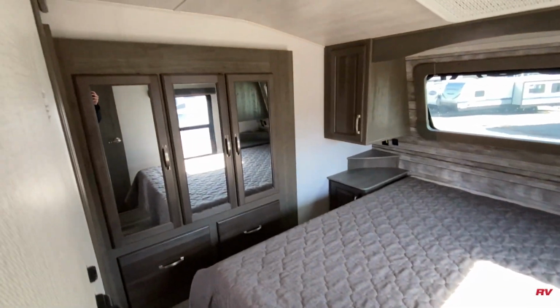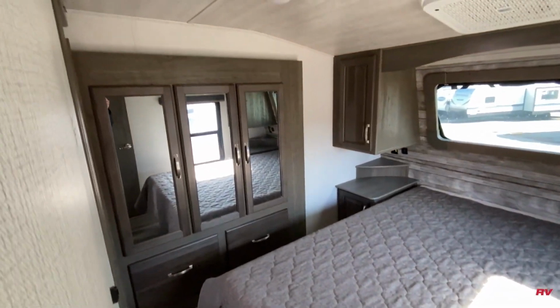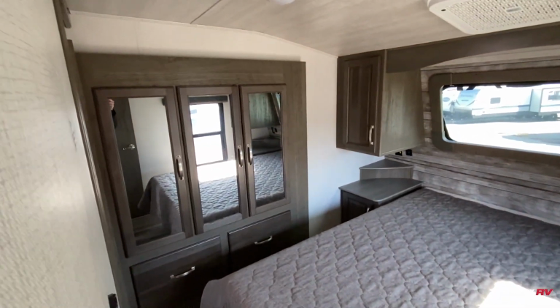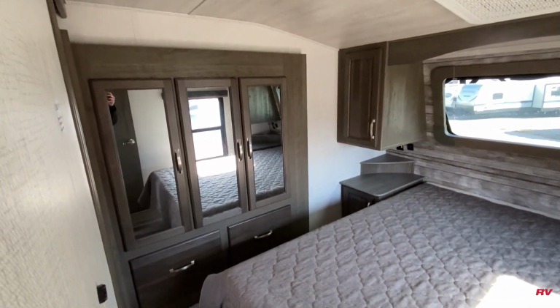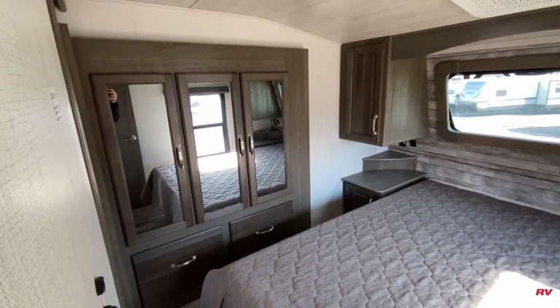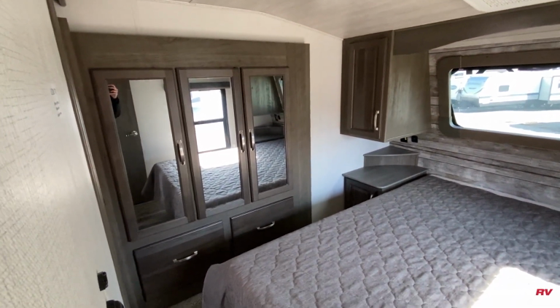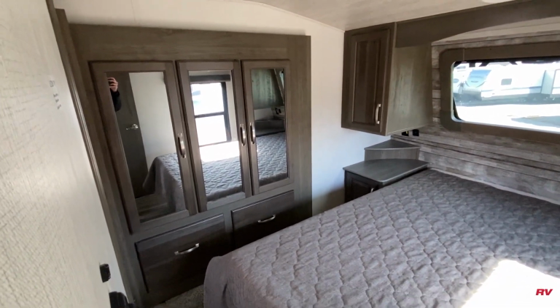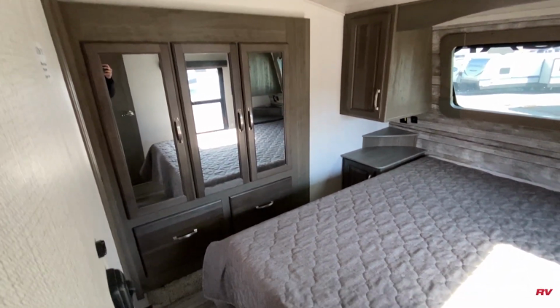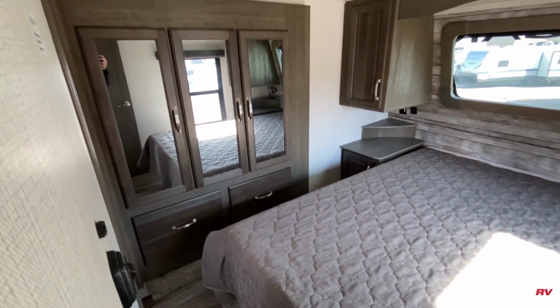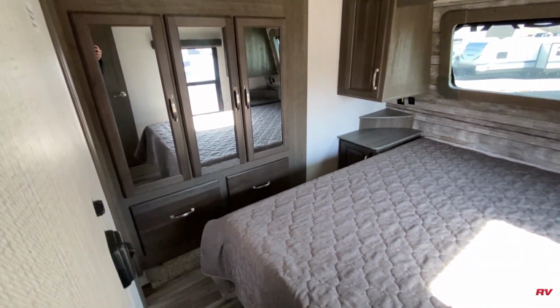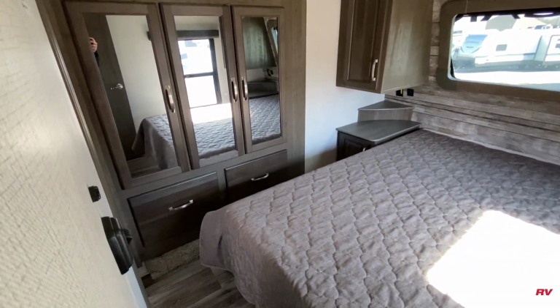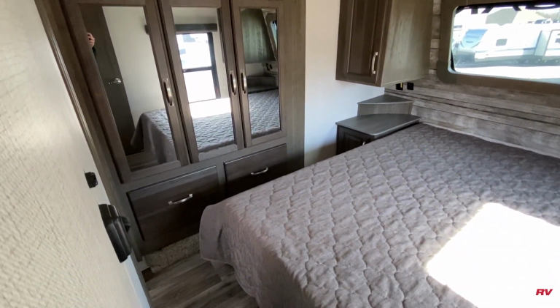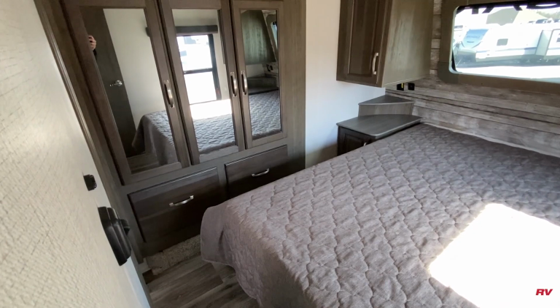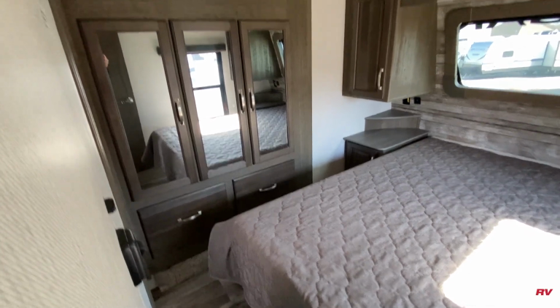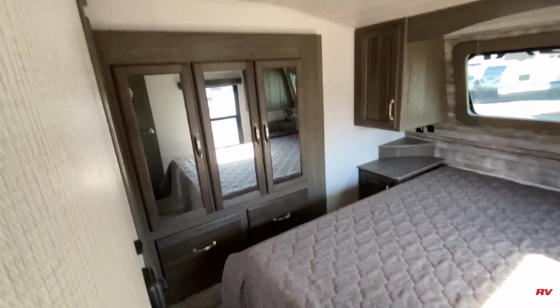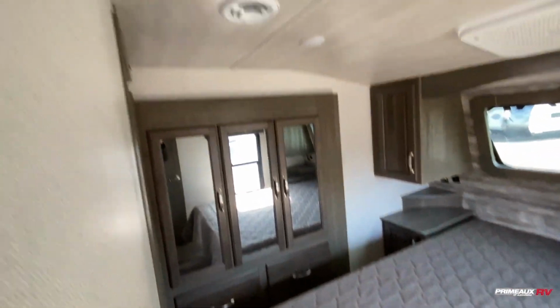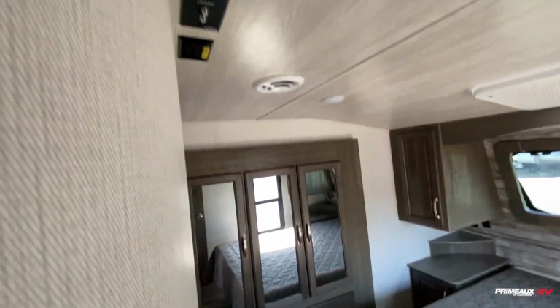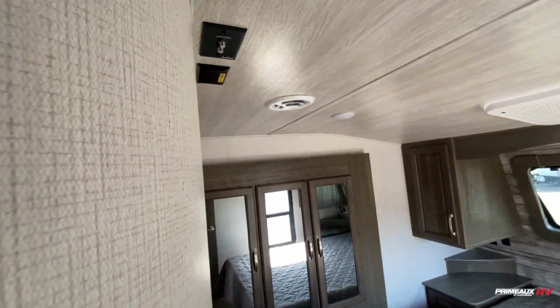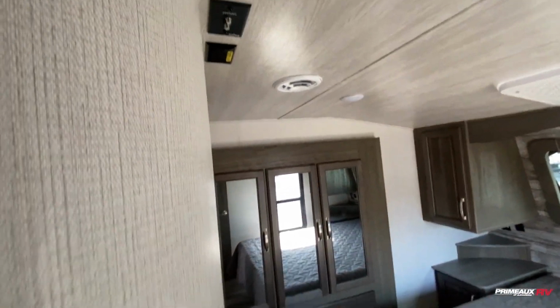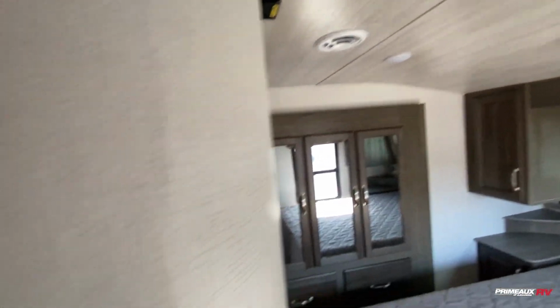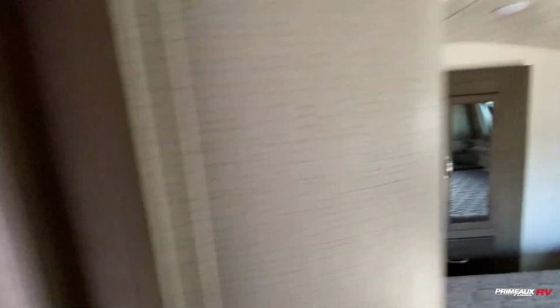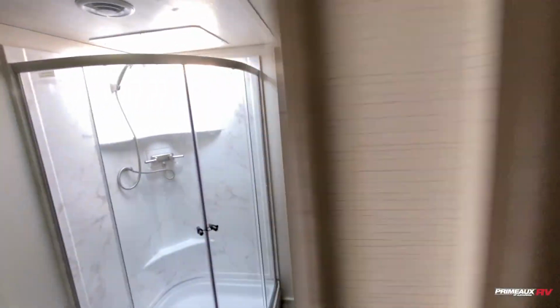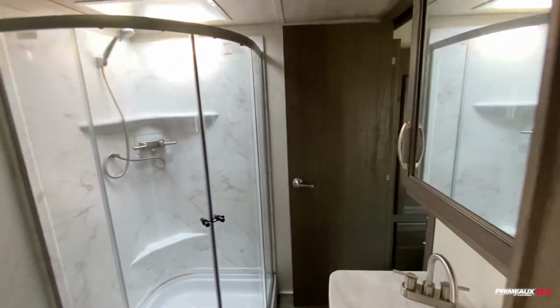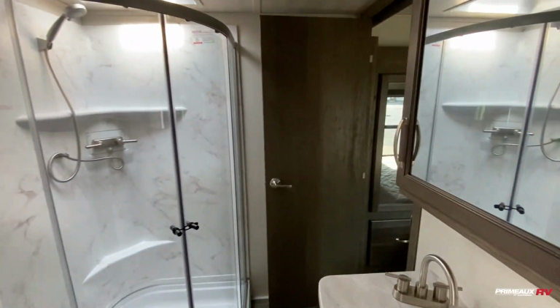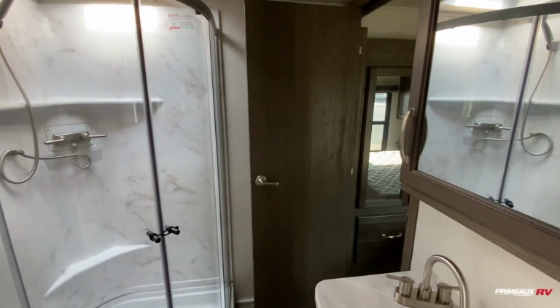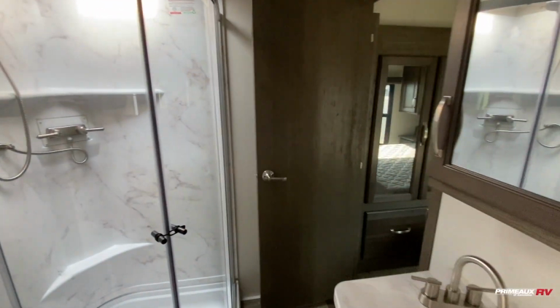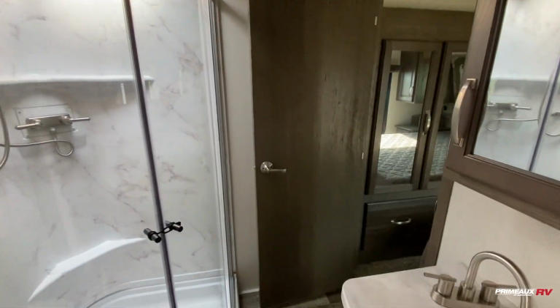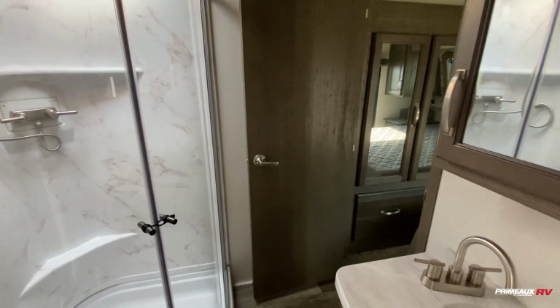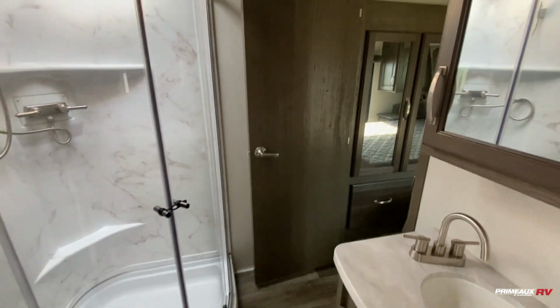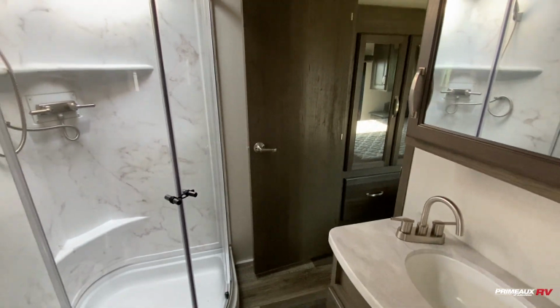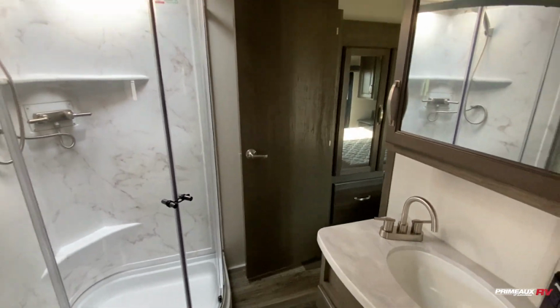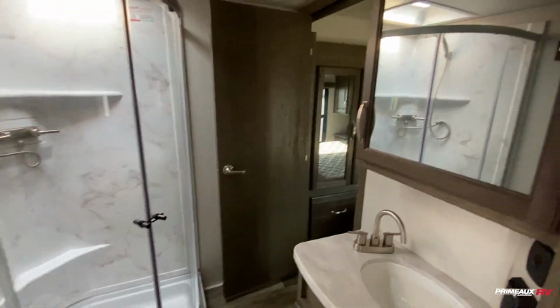Closet space is going to be located right over here. You'll have hanging closet storage as well as drawer storage down below. There's a place to mount a TV up top. And then you can access your bathroom from both sides here.